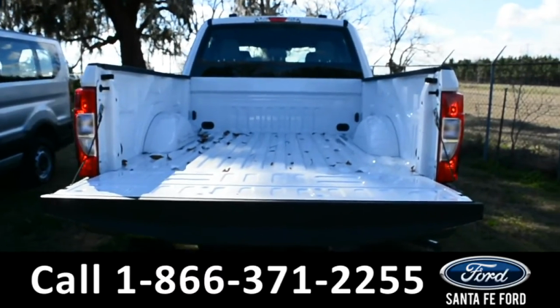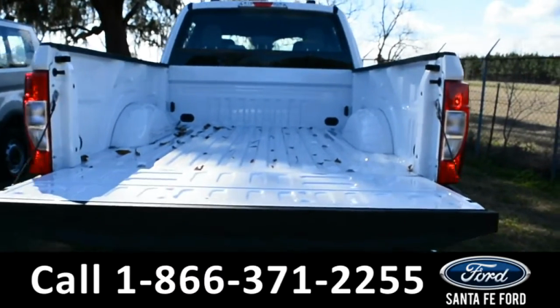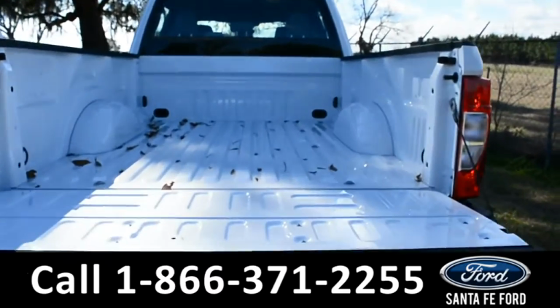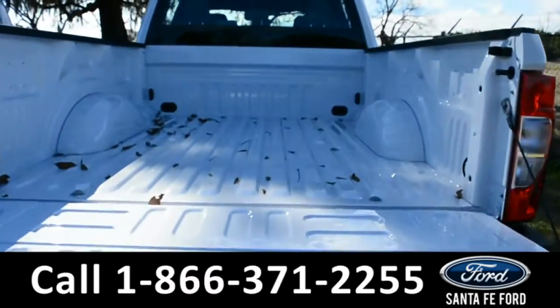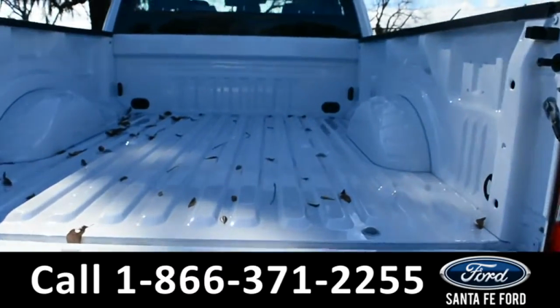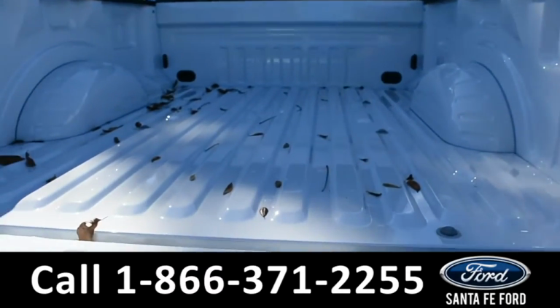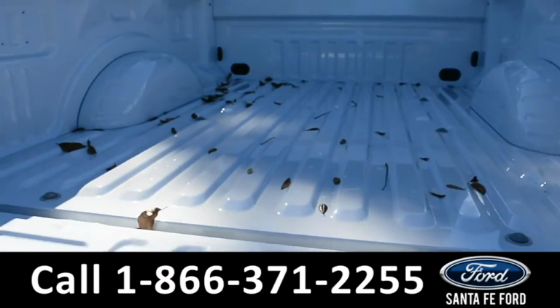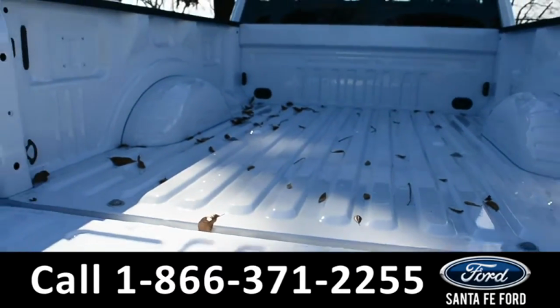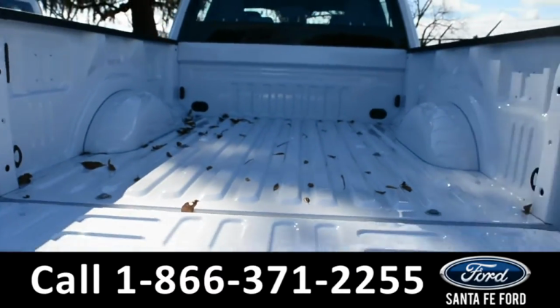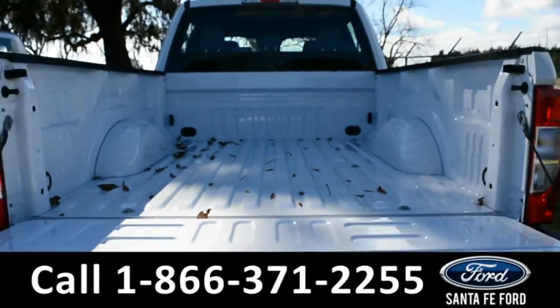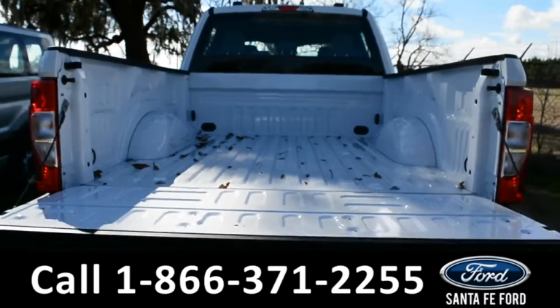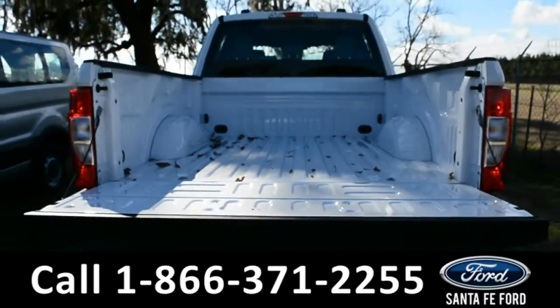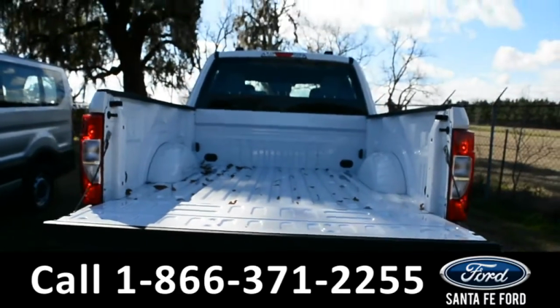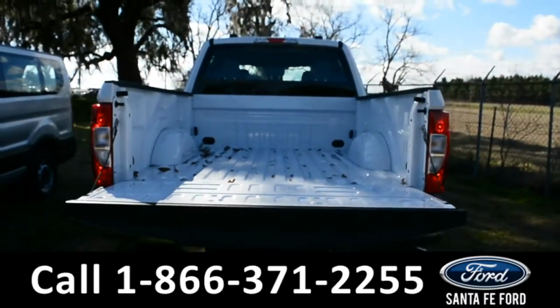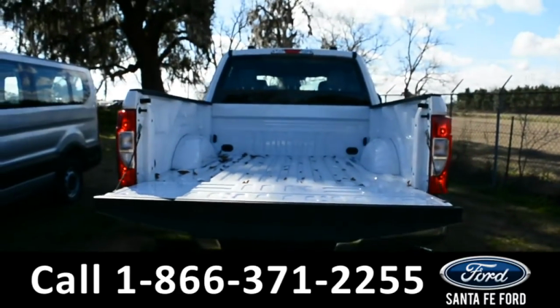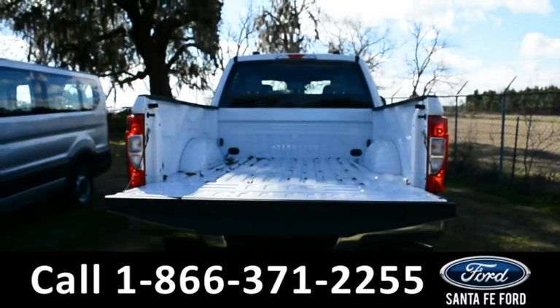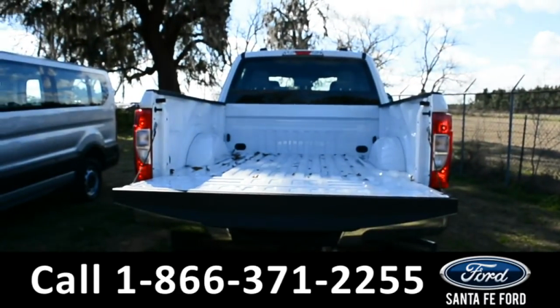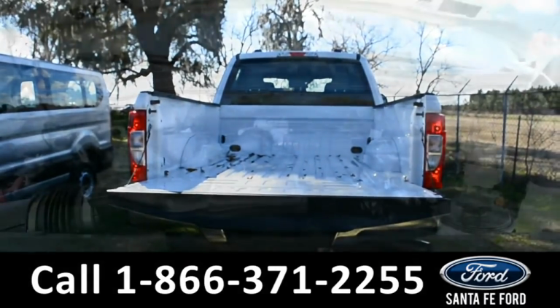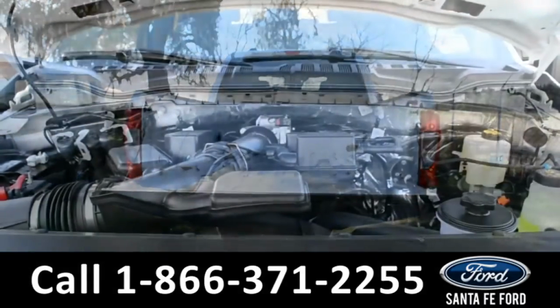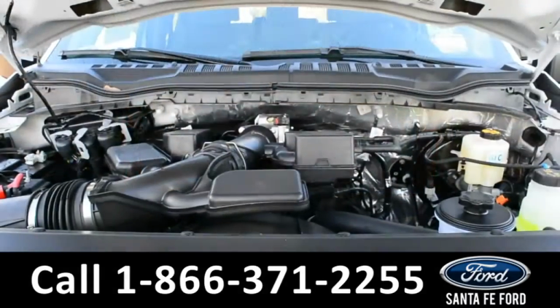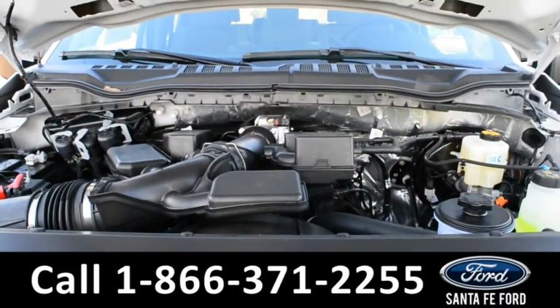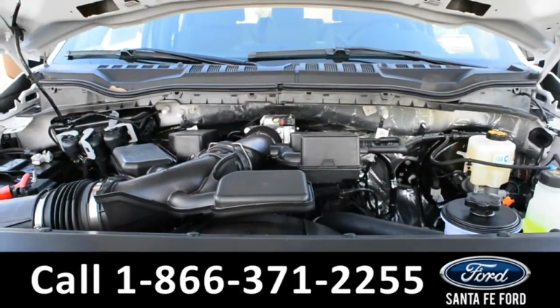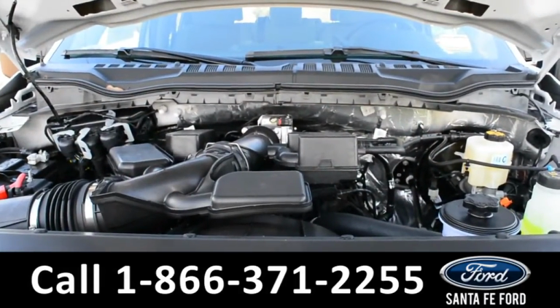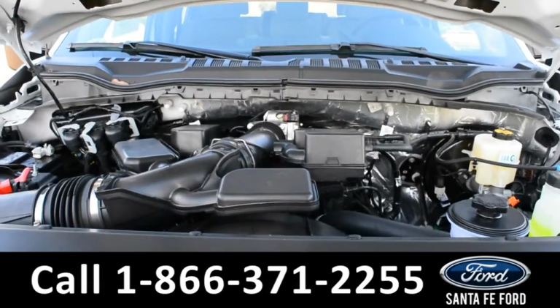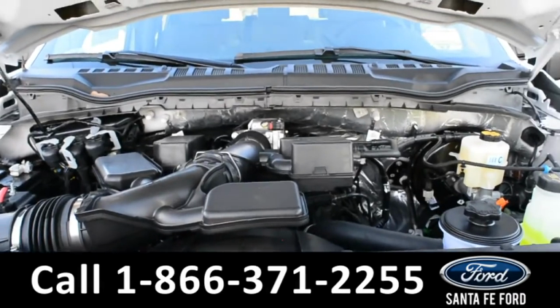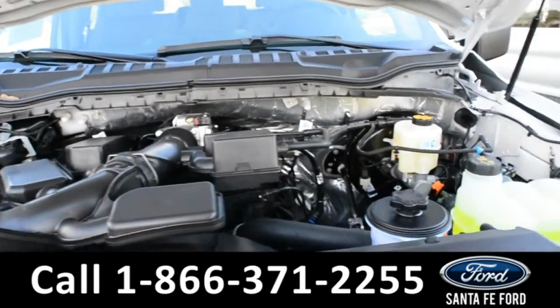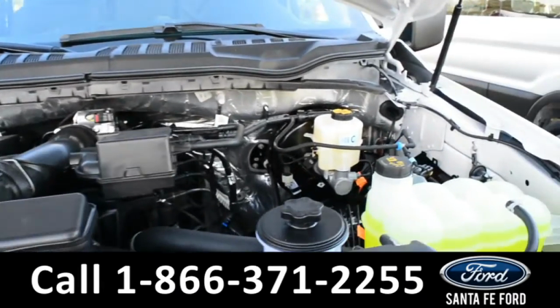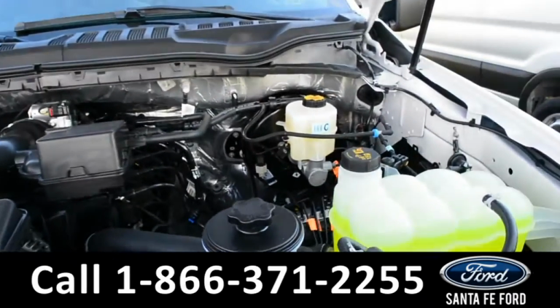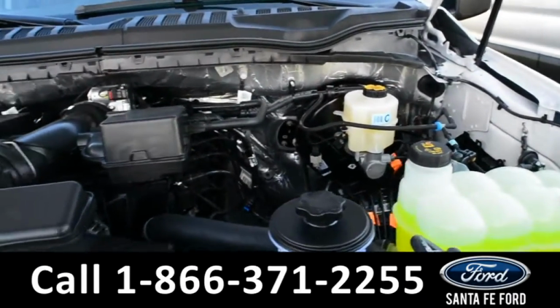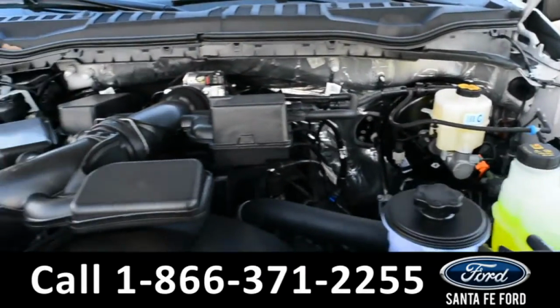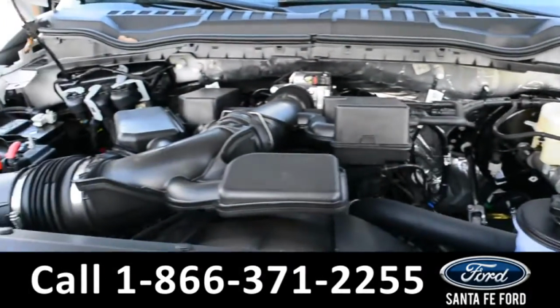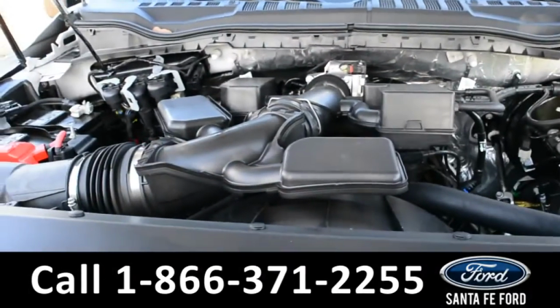Here is the bed of the truck. Under the hood is a 6.7-liter V8 engine.